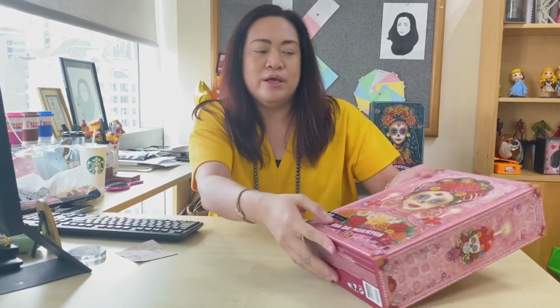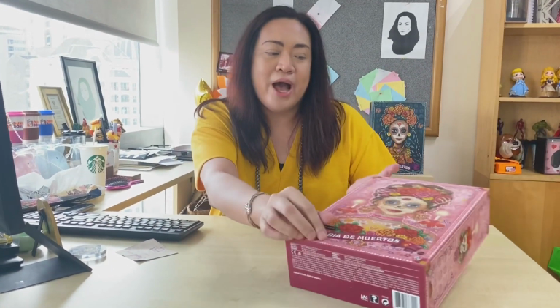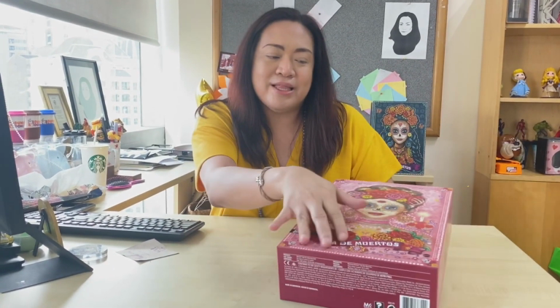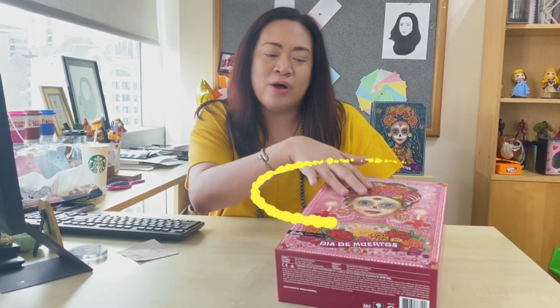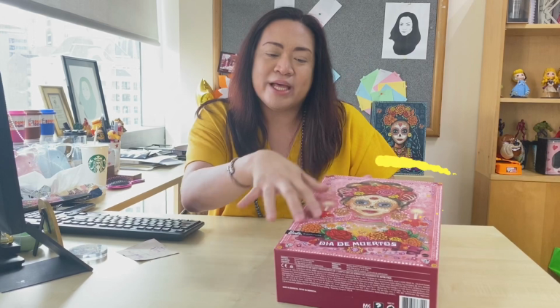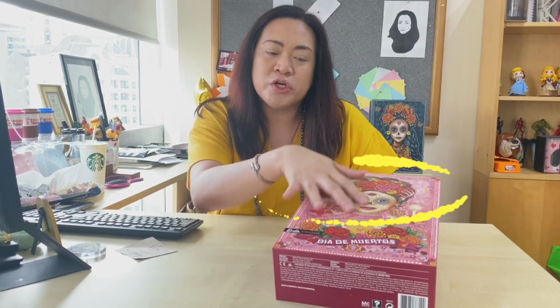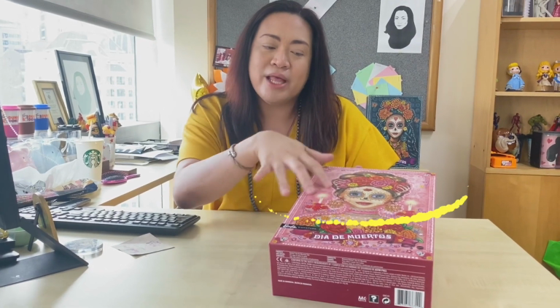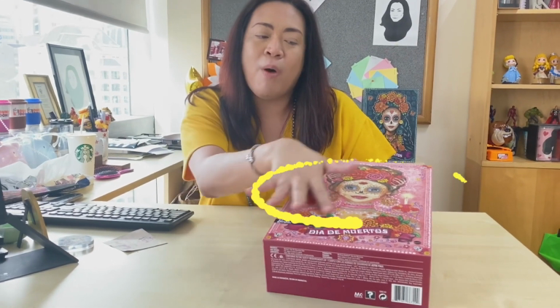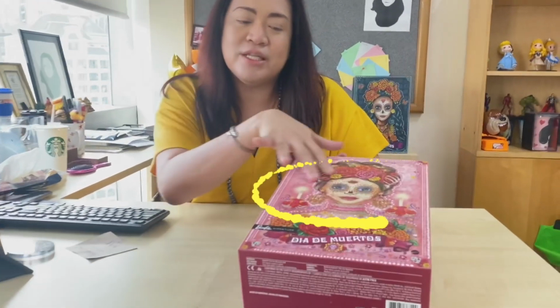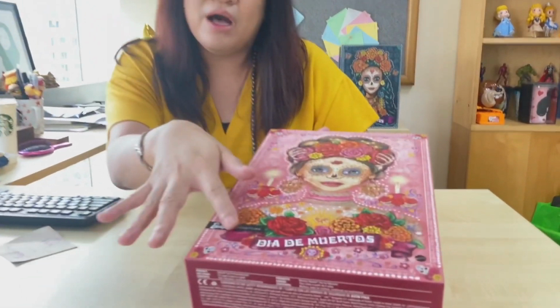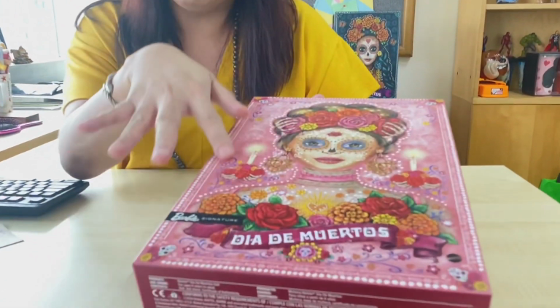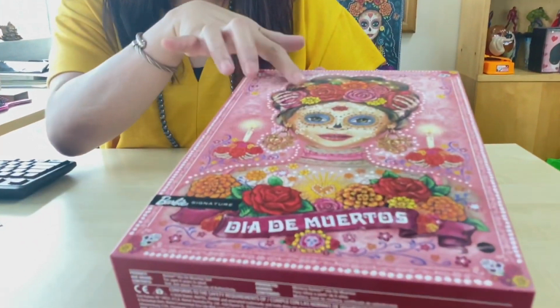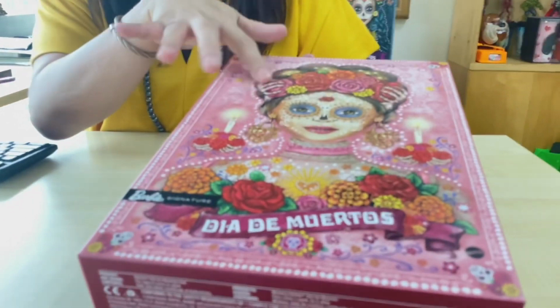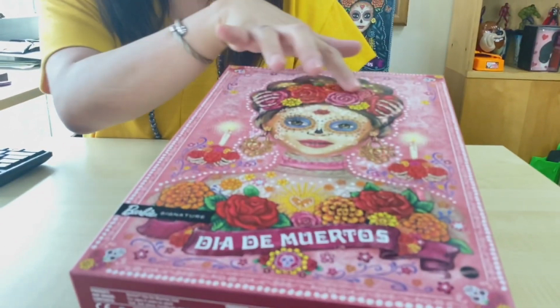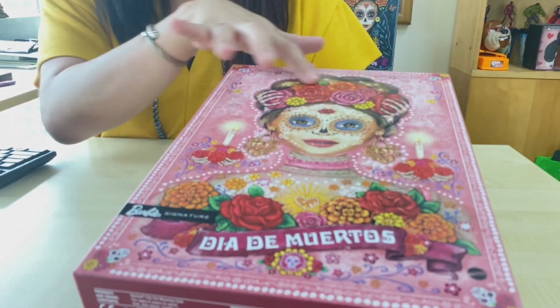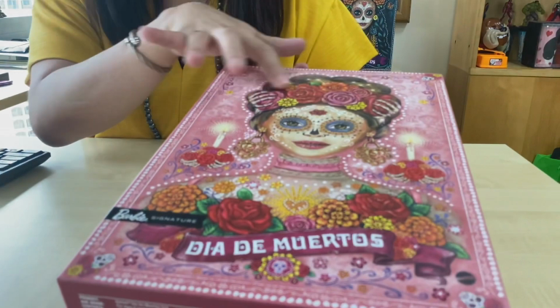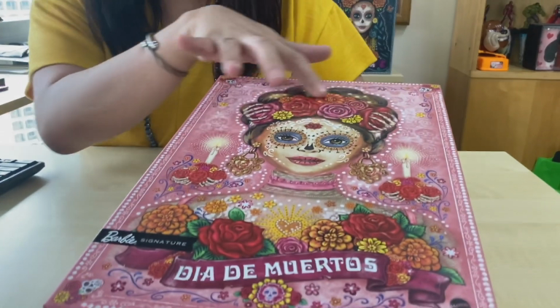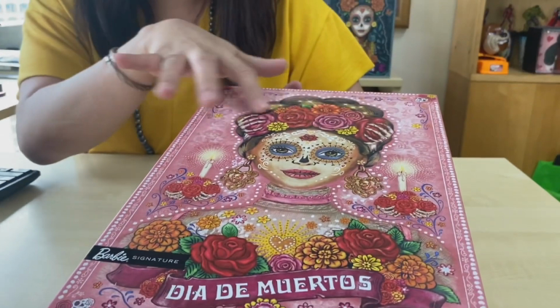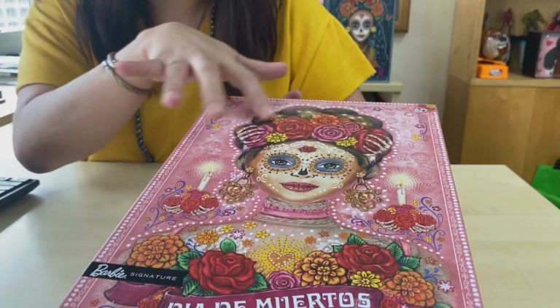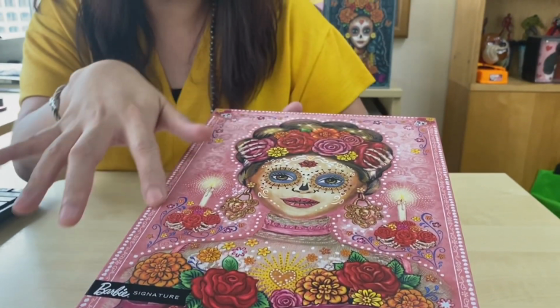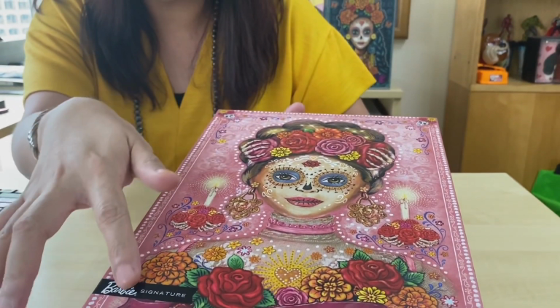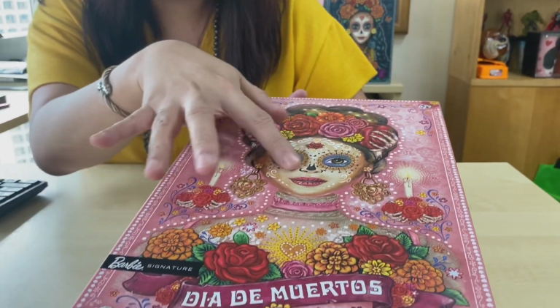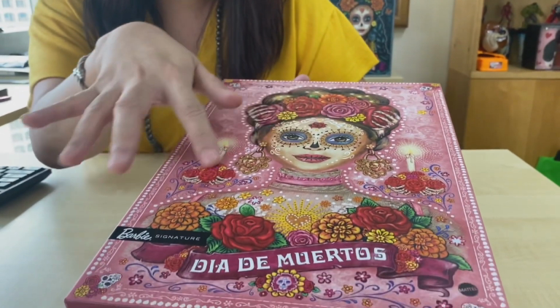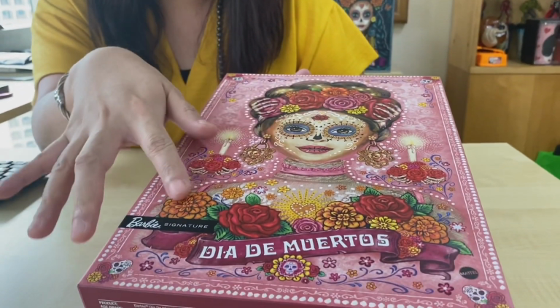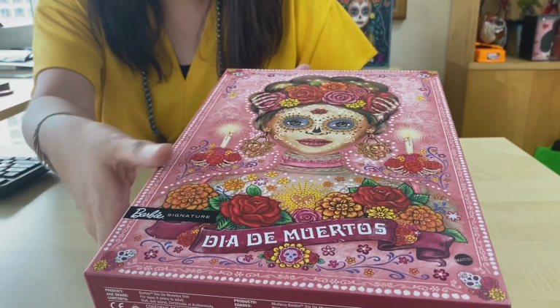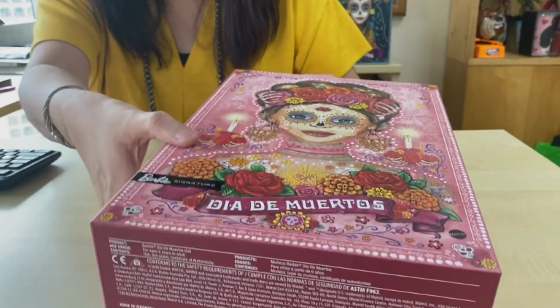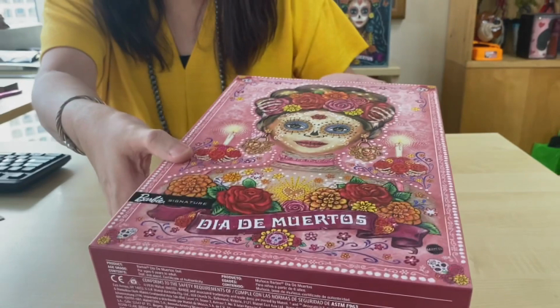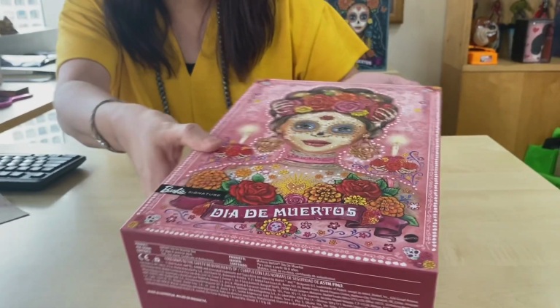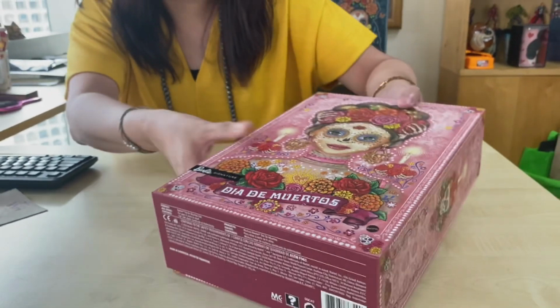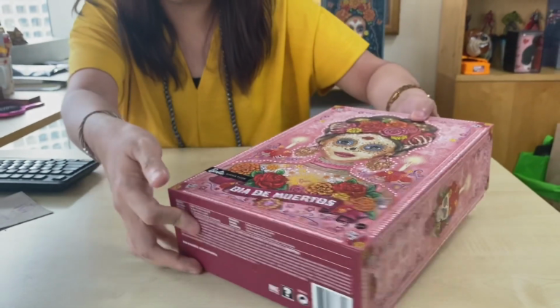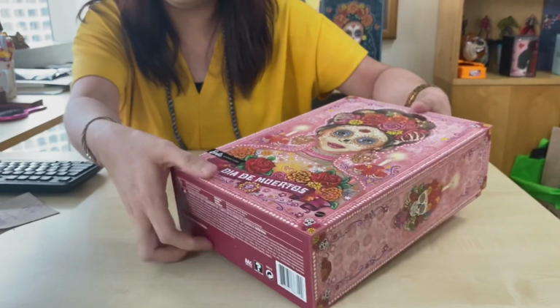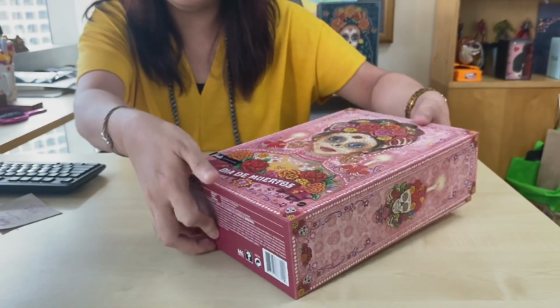I like the glossy texture and the embossed details here of the crown, marigold, and roses. And then the hand-painted face. I'm going to open it for you.